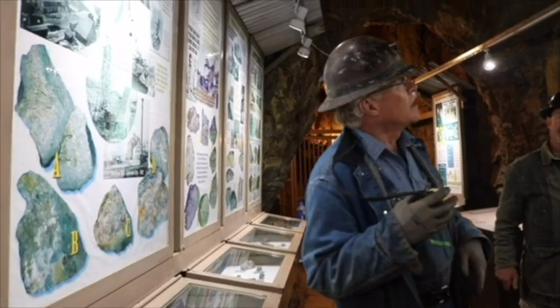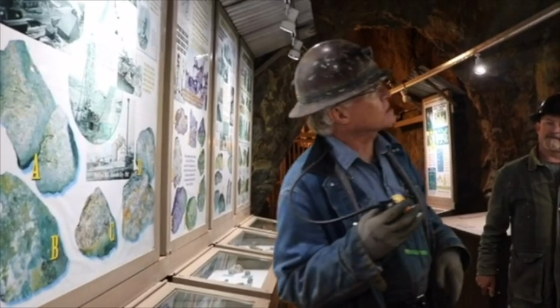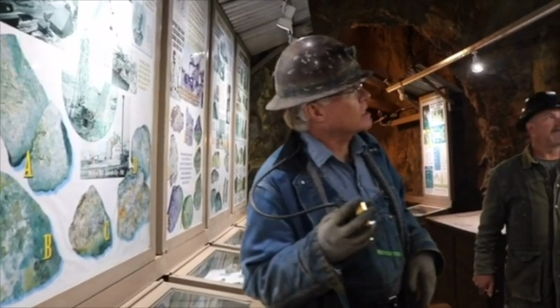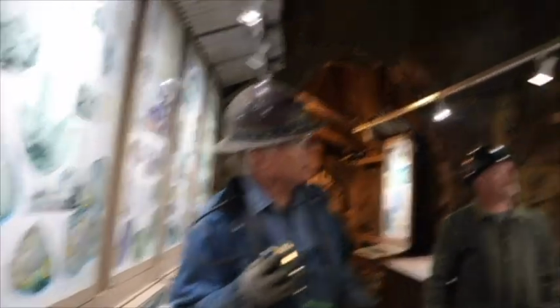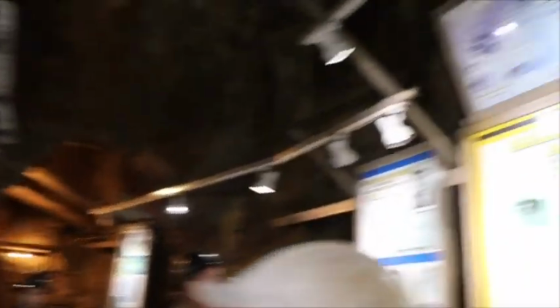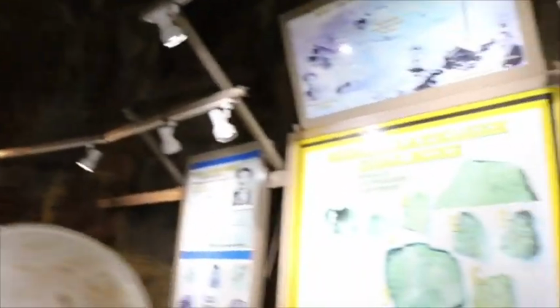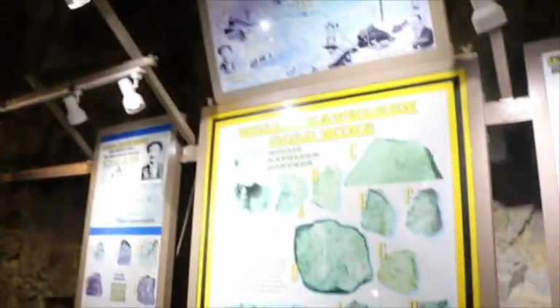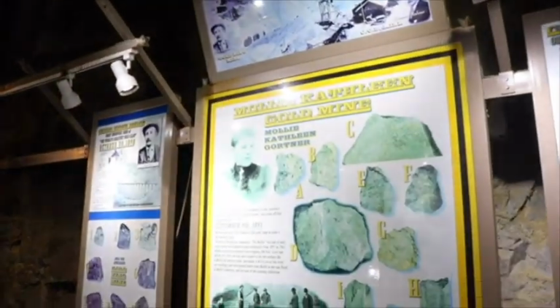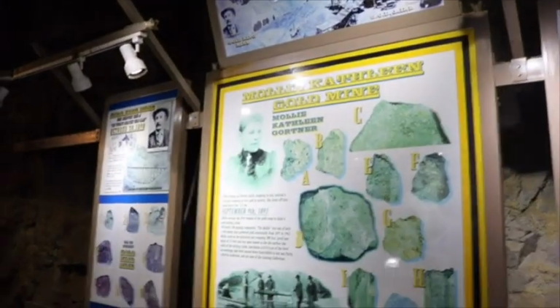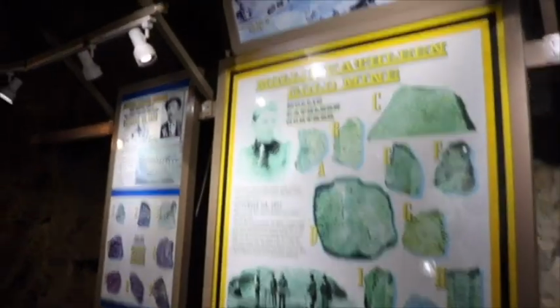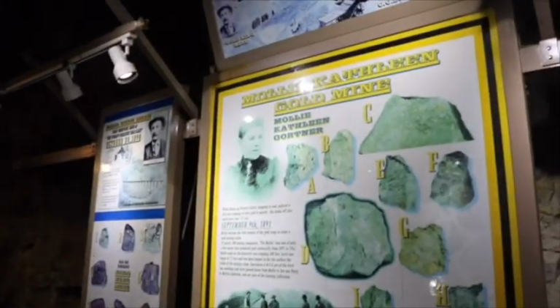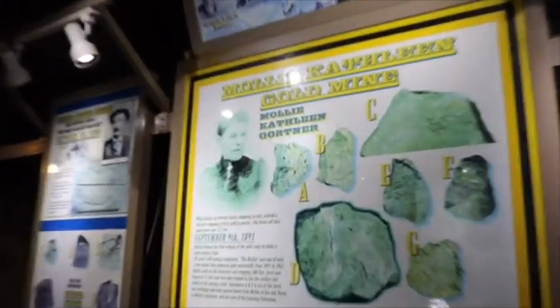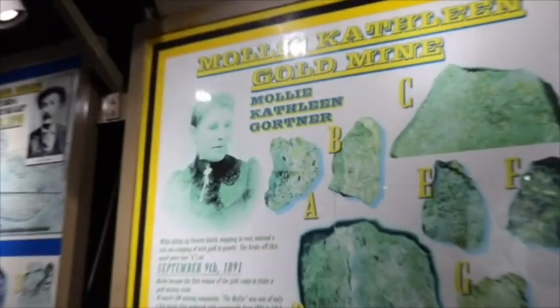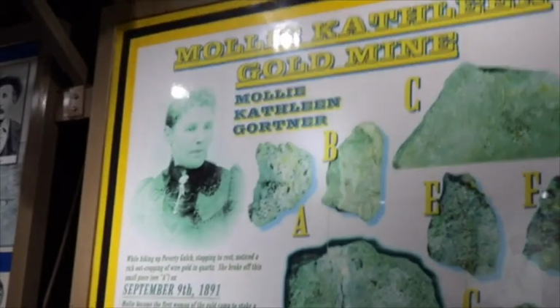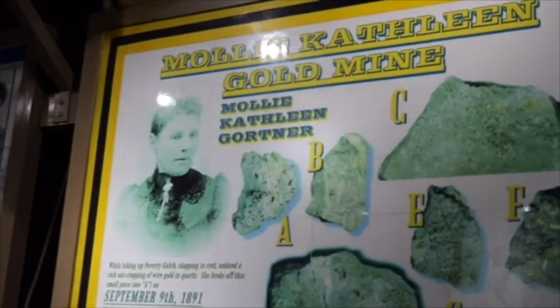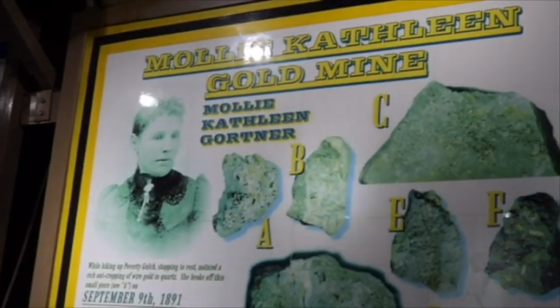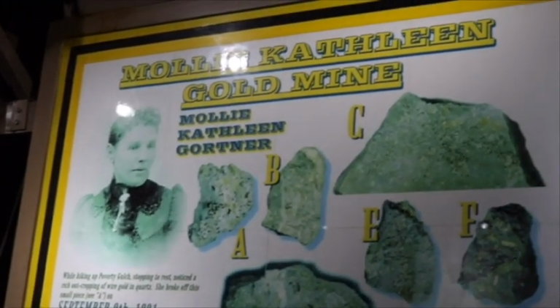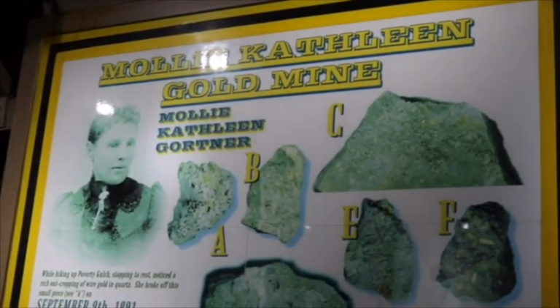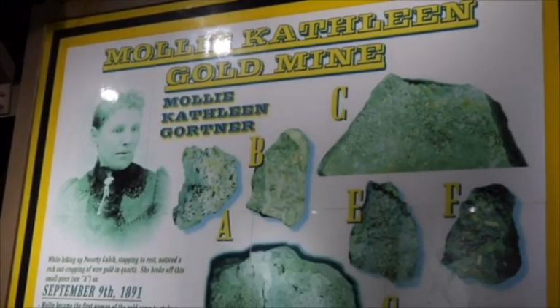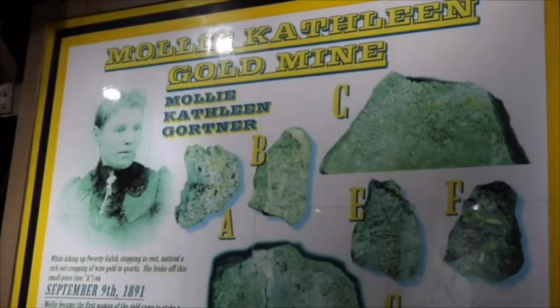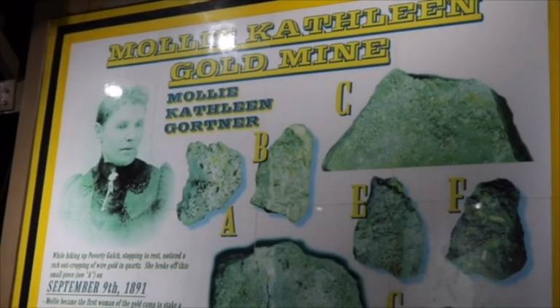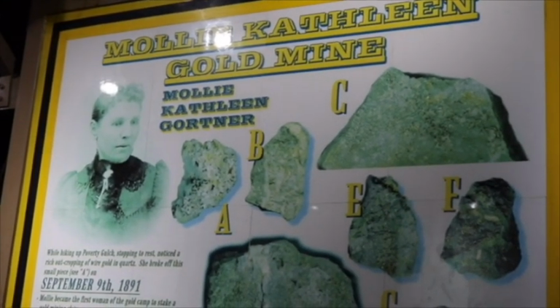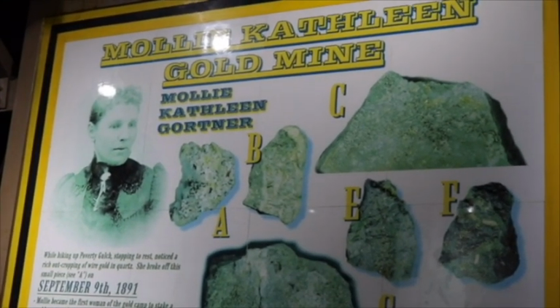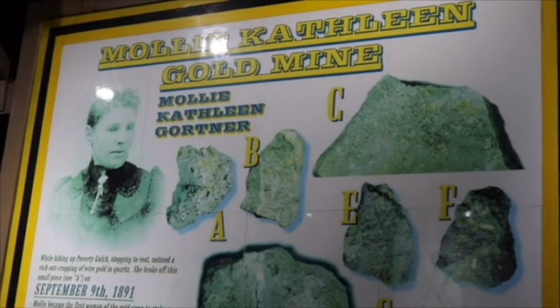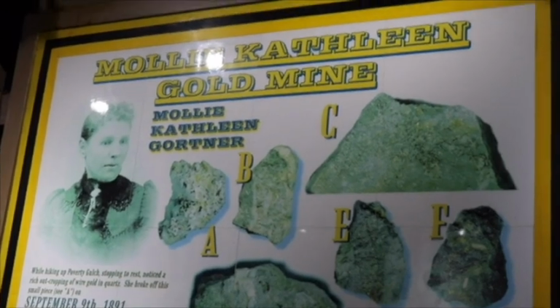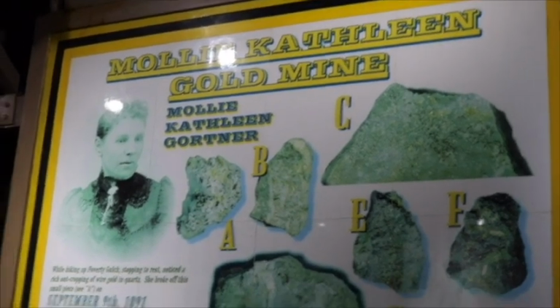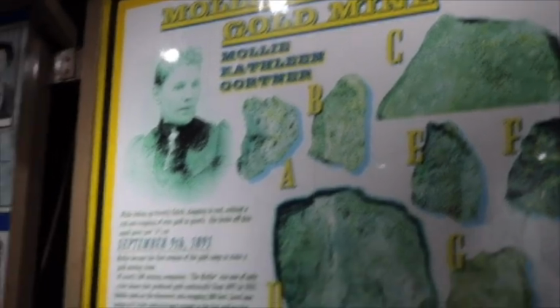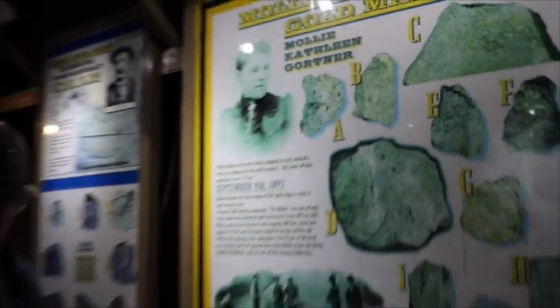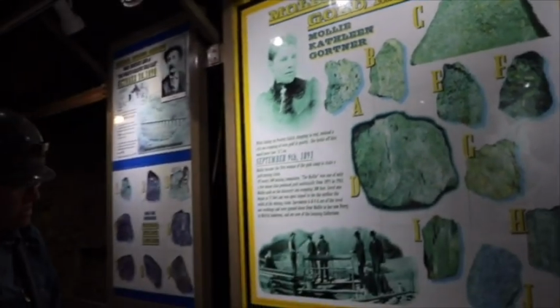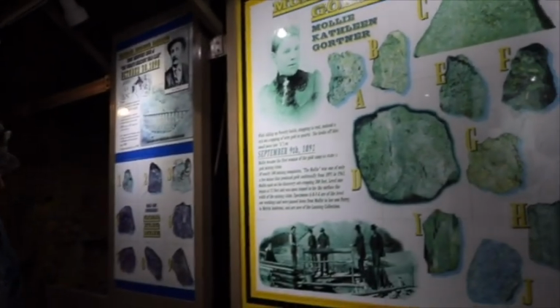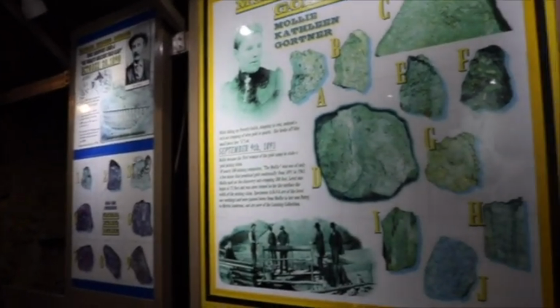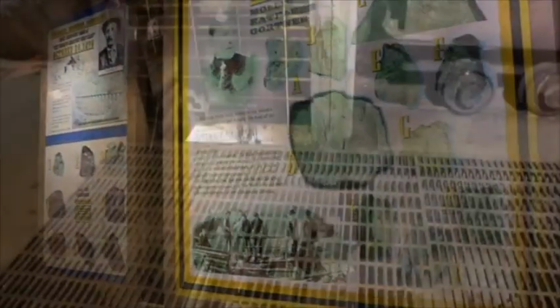This is Molly Kathleen — she's the woman that discovered the gold in this mine, quite by accident. She came out here from Iowa back in 1891 to visit her husband and son. Her son Perry was a surveyor on the mines, and Molly was out hiking around the hills one day trying to chase down a vein.